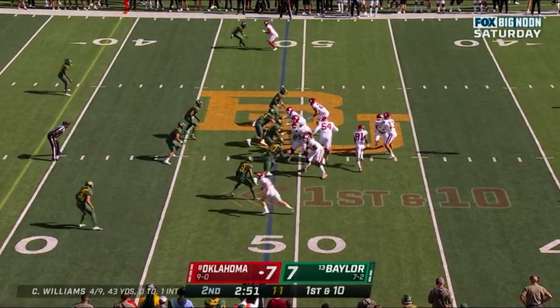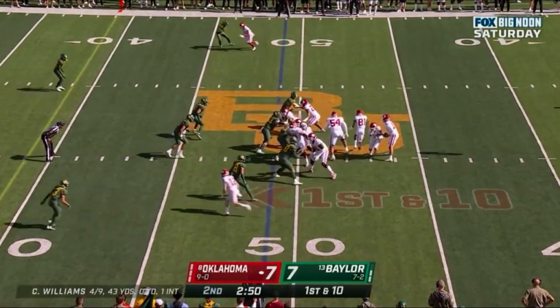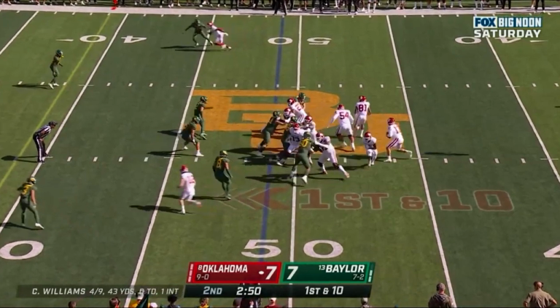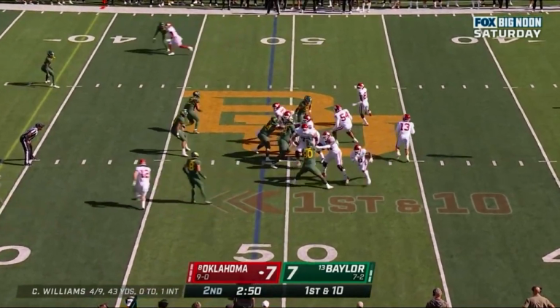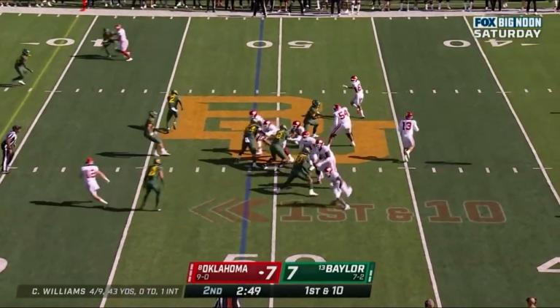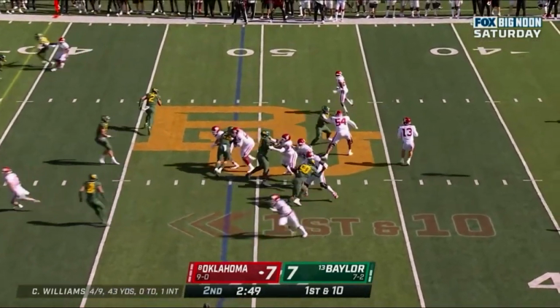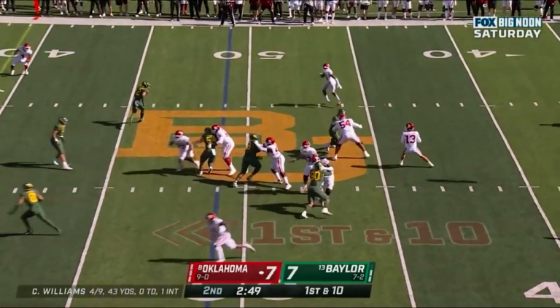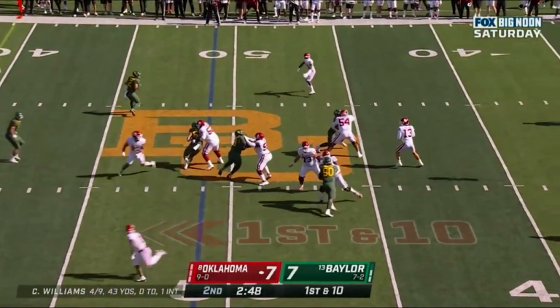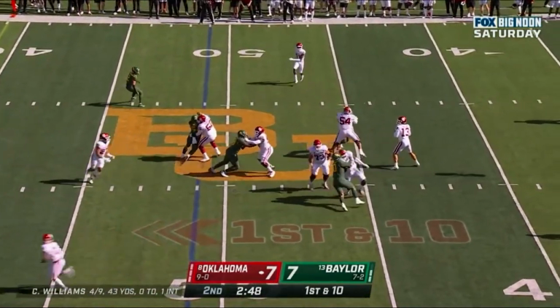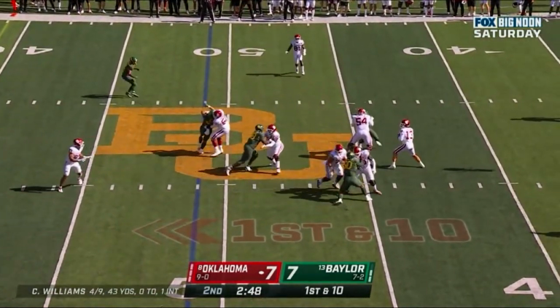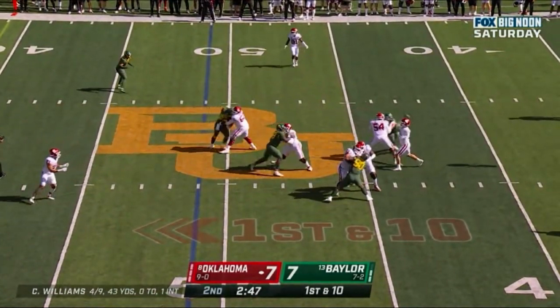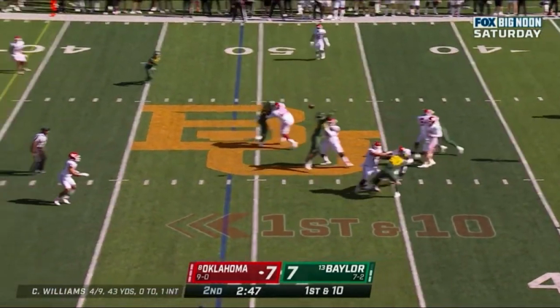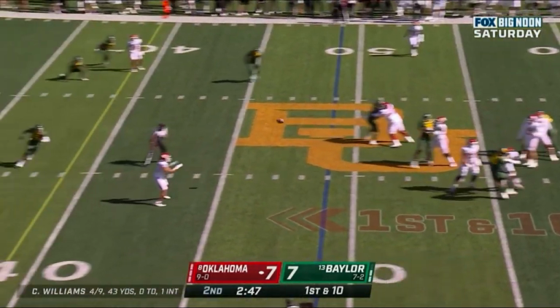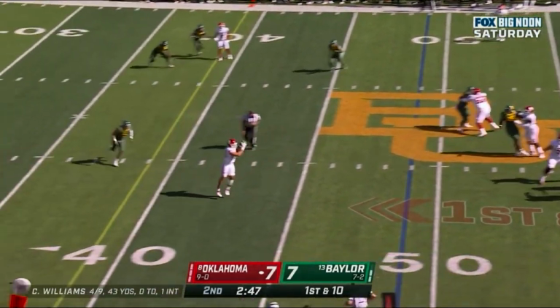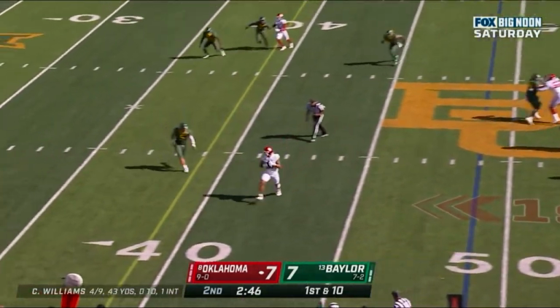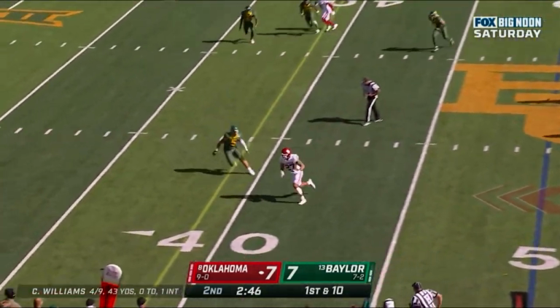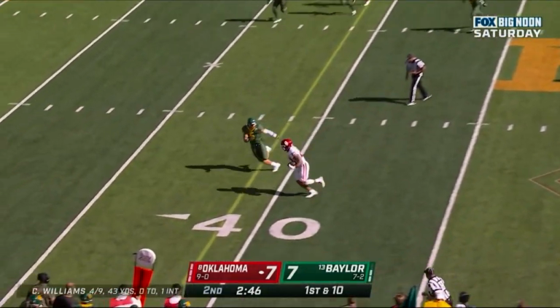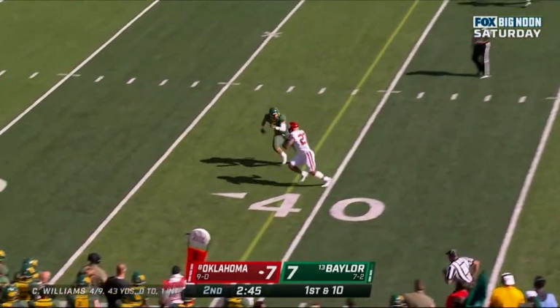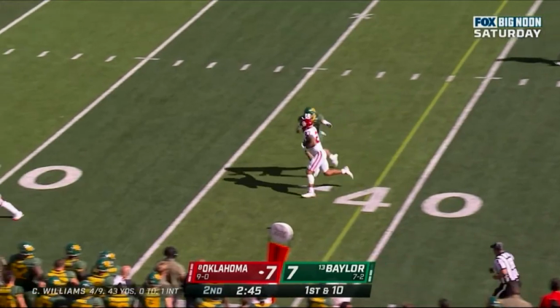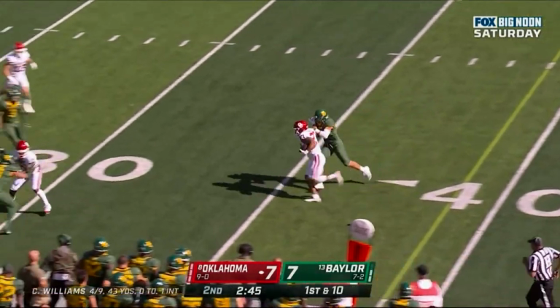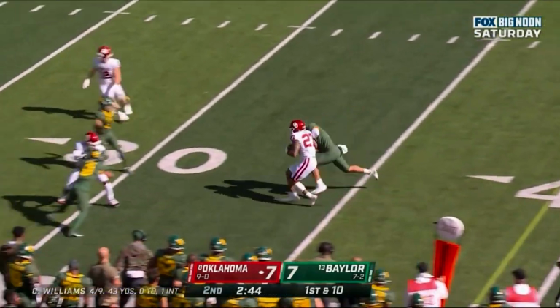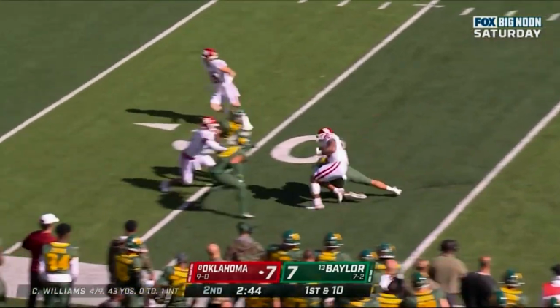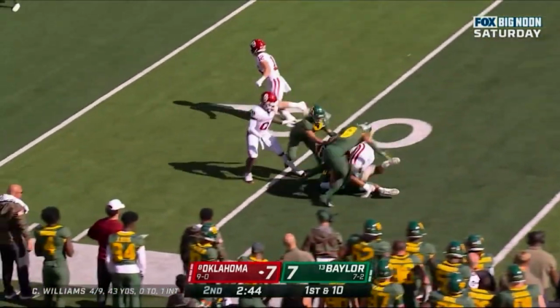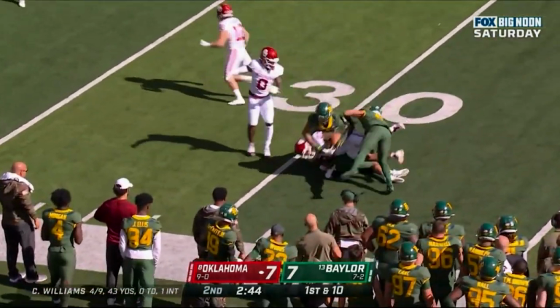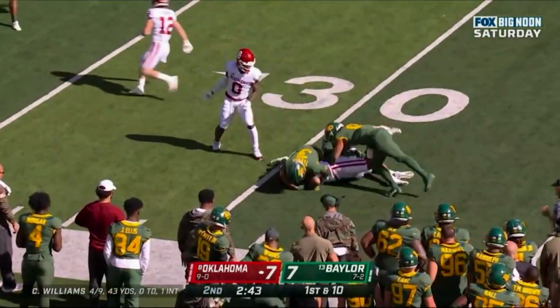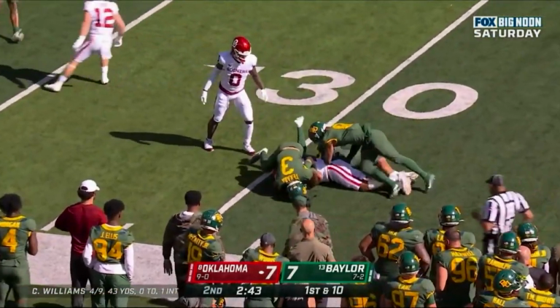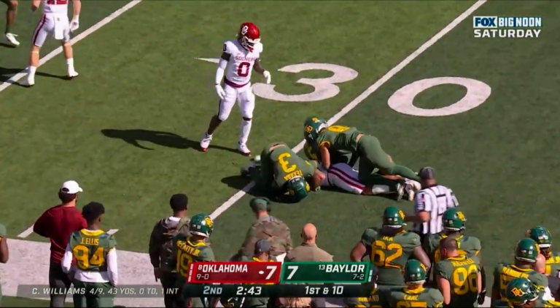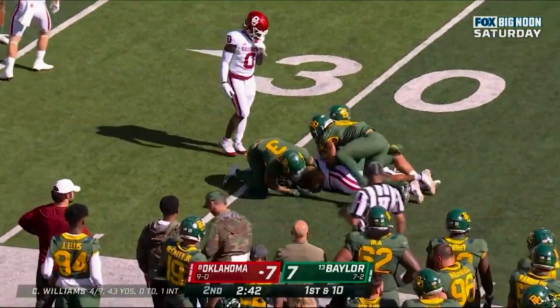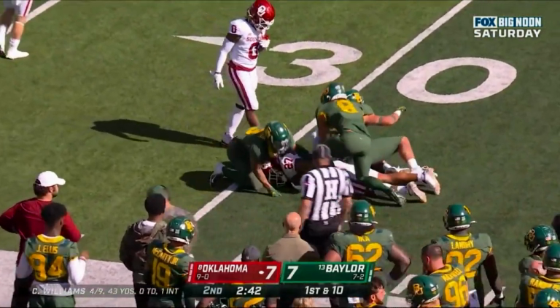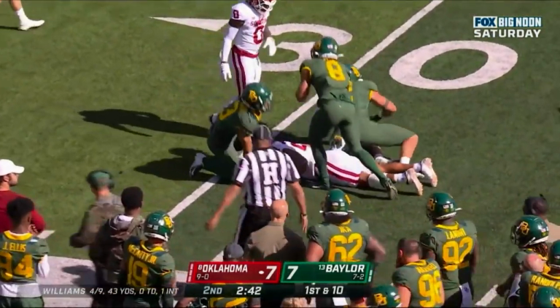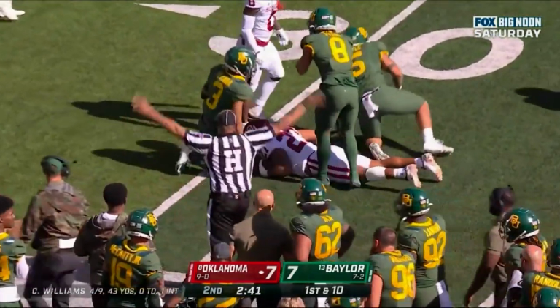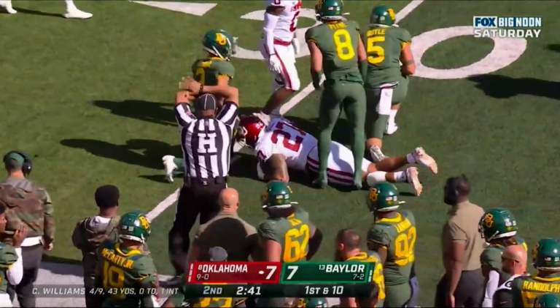In motion west, play action. Williams, straight drop, throws across the middle — wide open is Hall at the 40. Stiff arm to the 35 and scissored down at the 31.